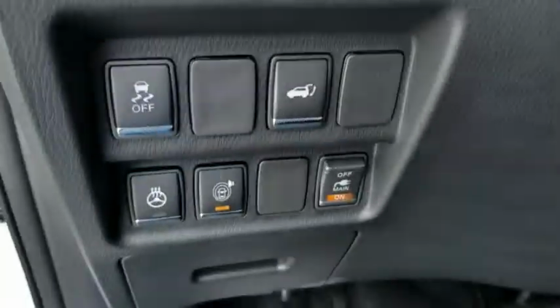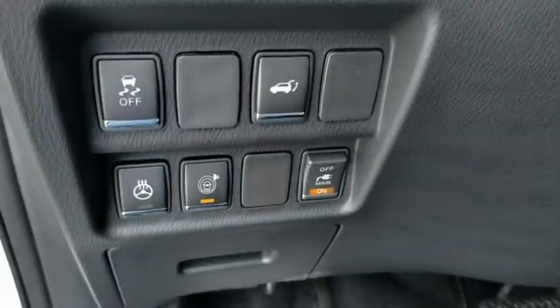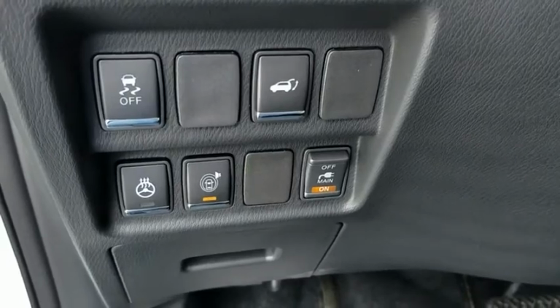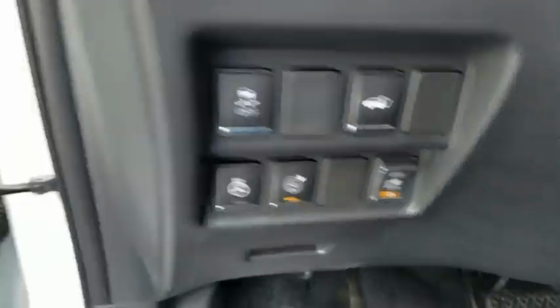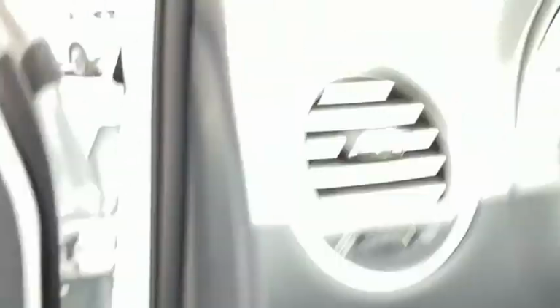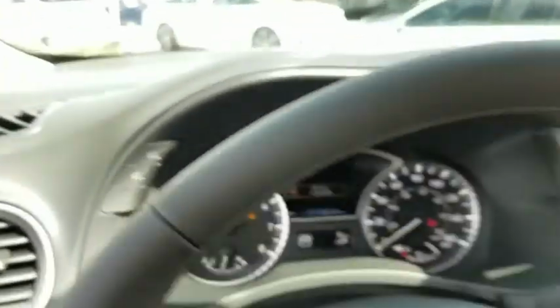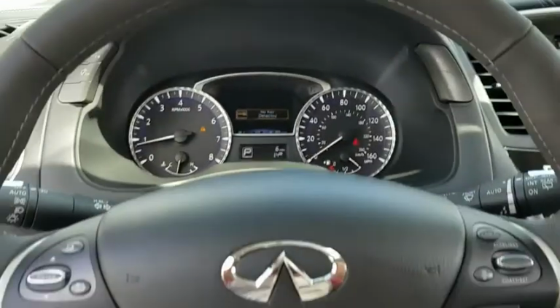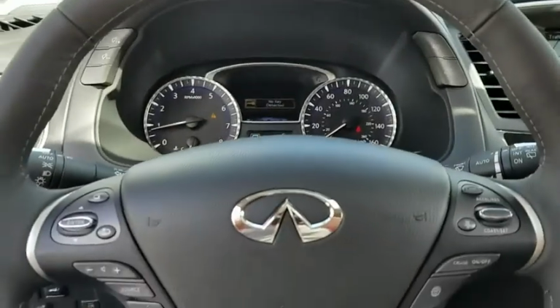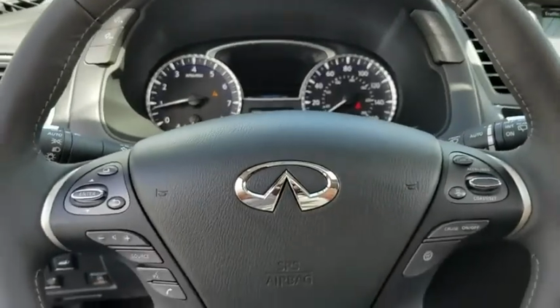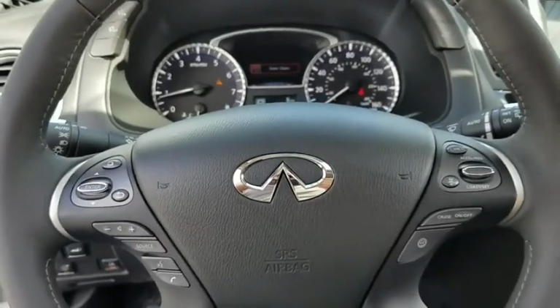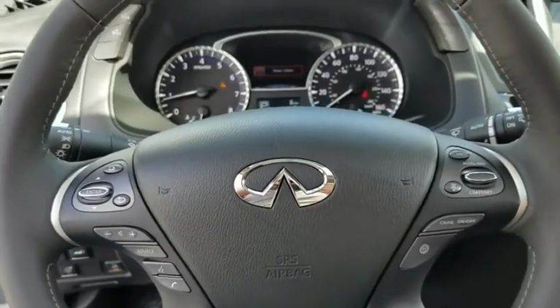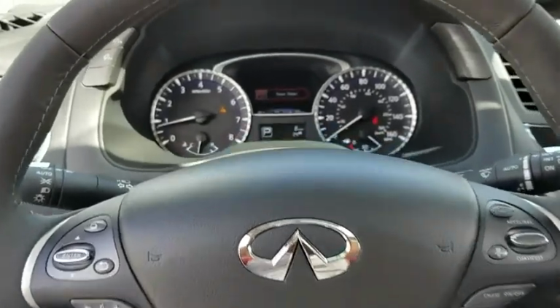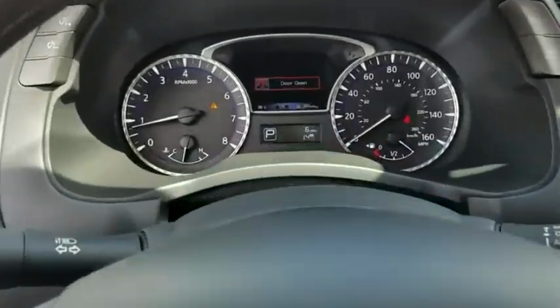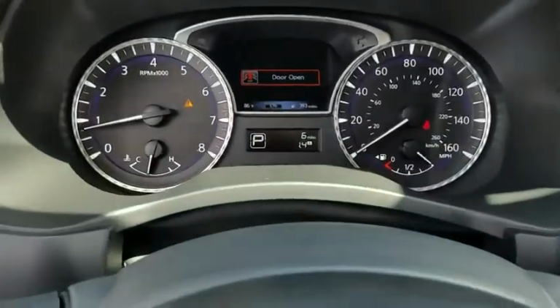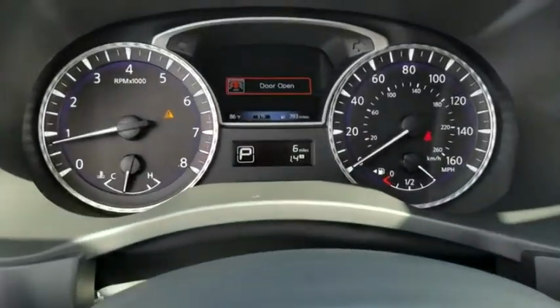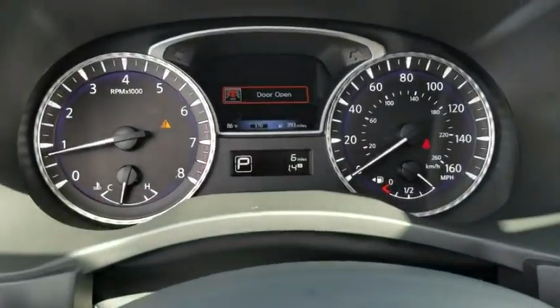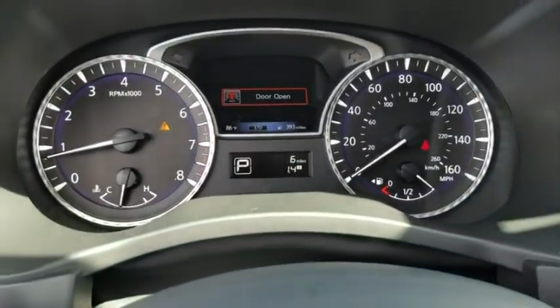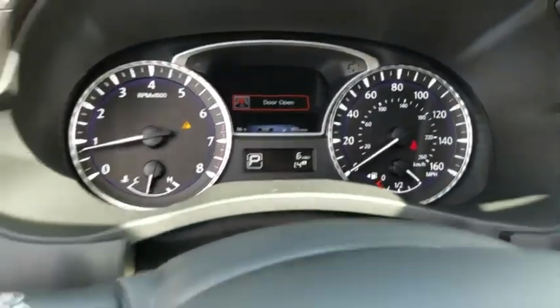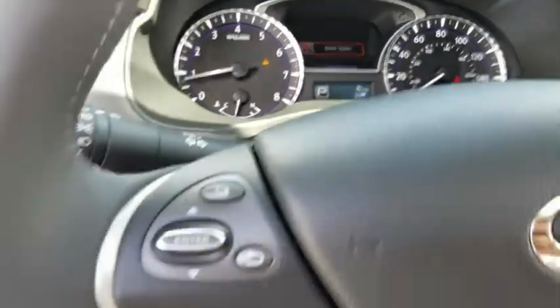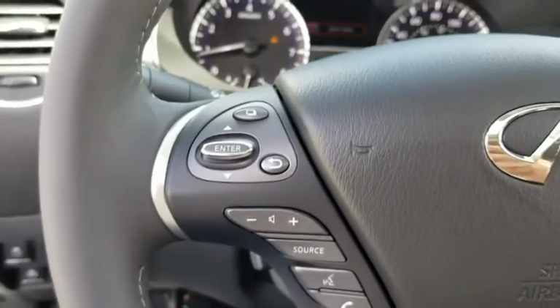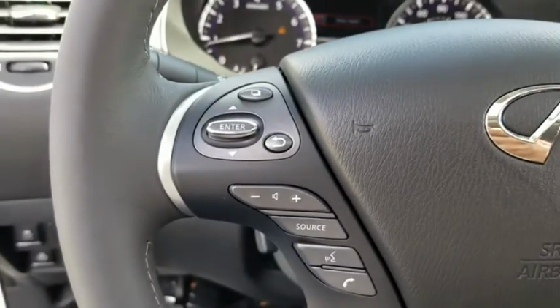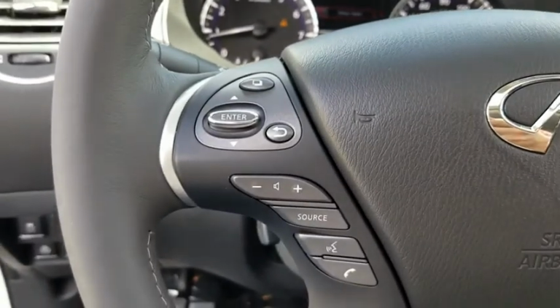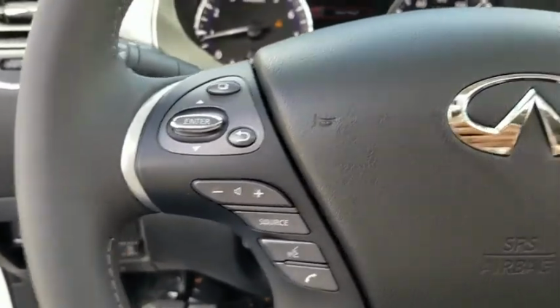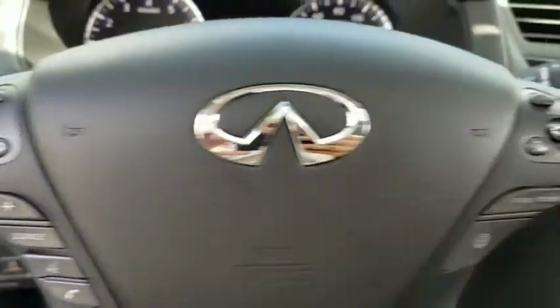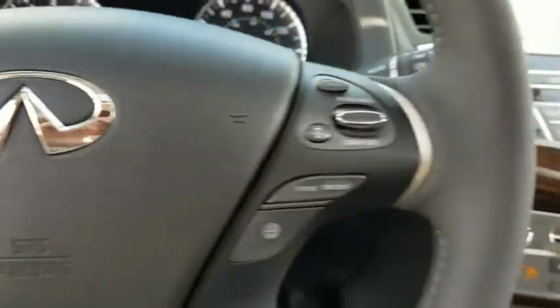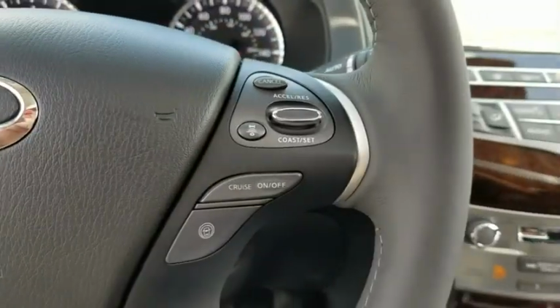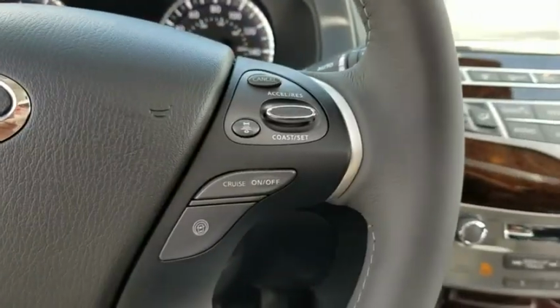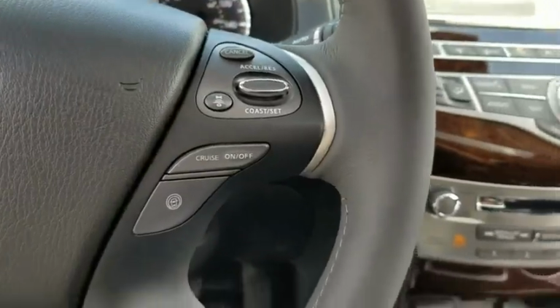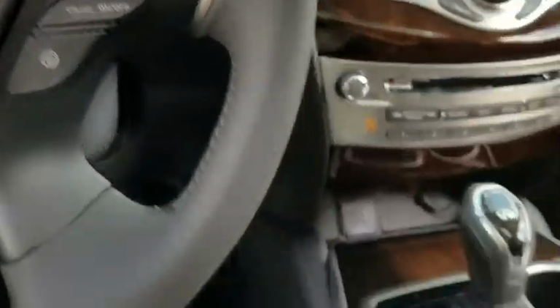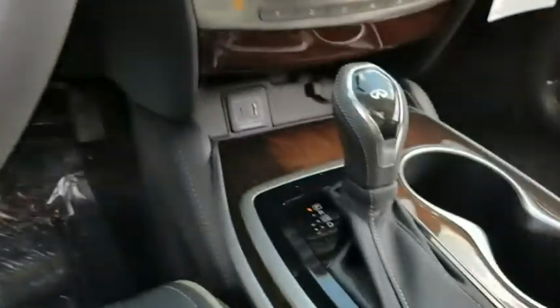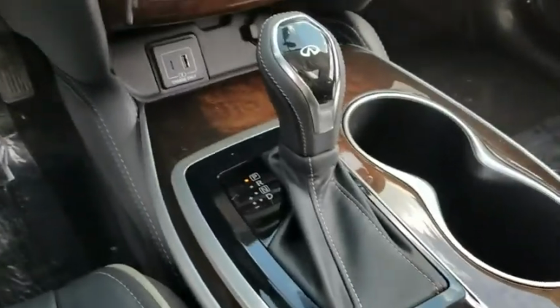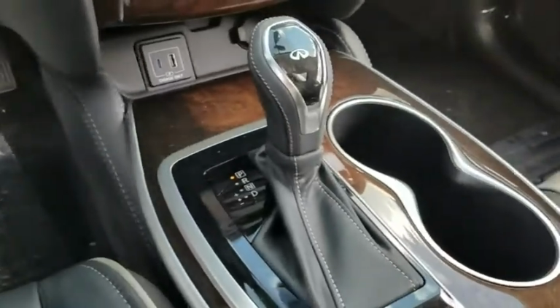Traction control, power liftgate, power passenger seat, leather-wrapped steering wheel, dual airbags, power steering, four-wheel disc brakes, center armrest.